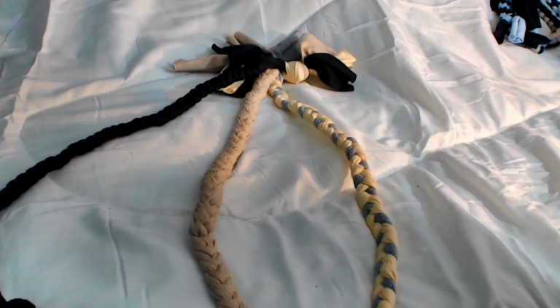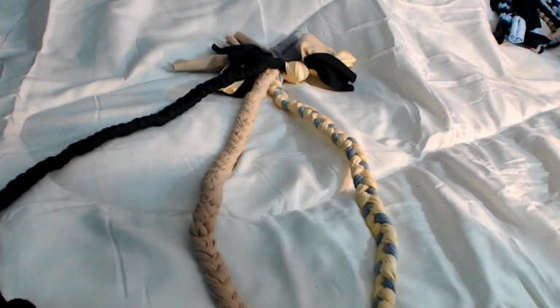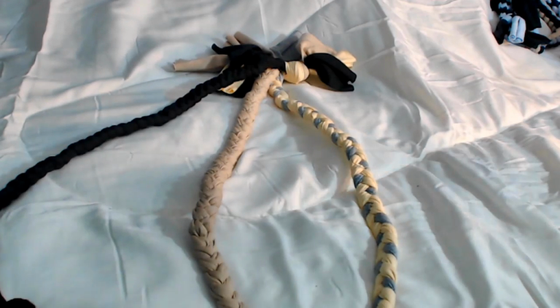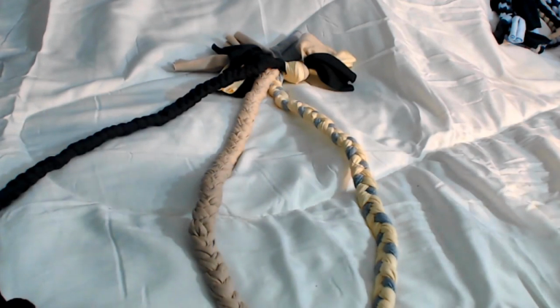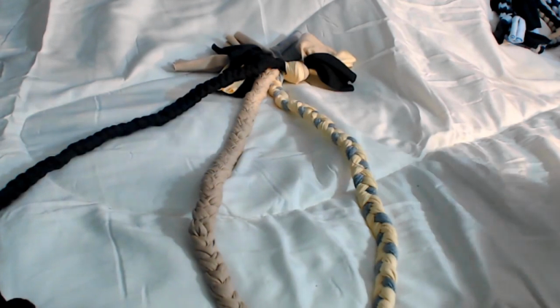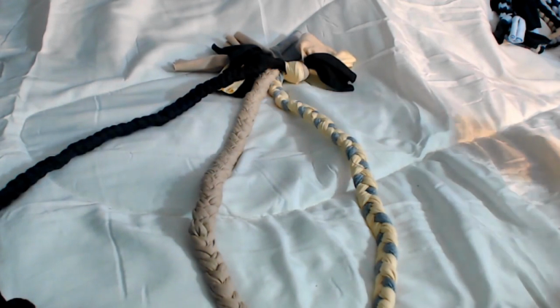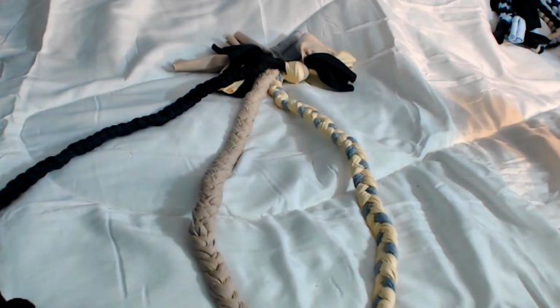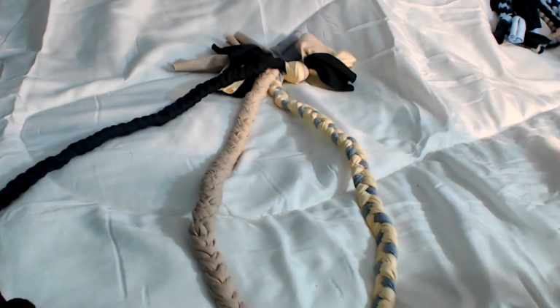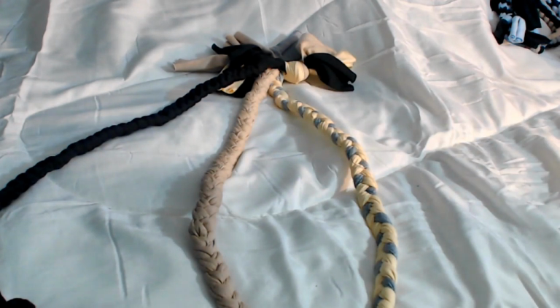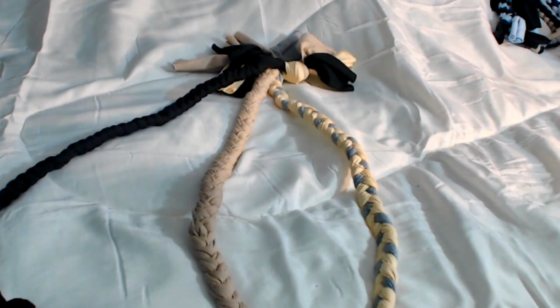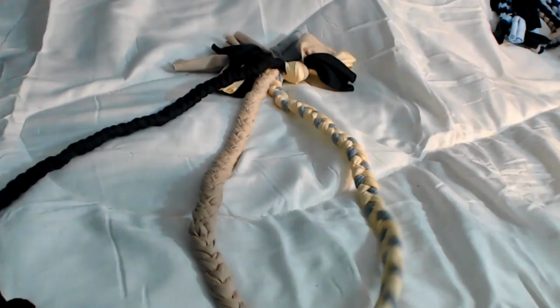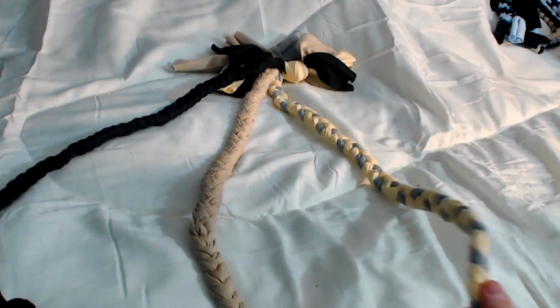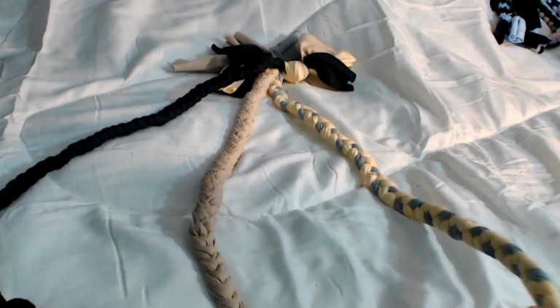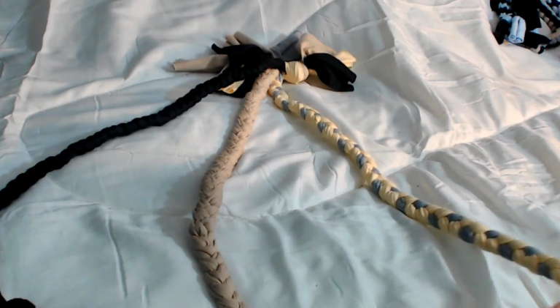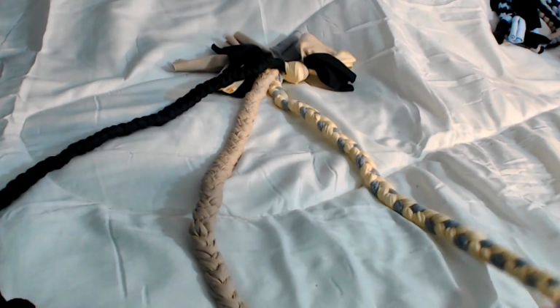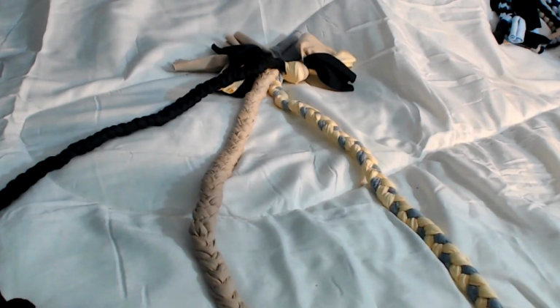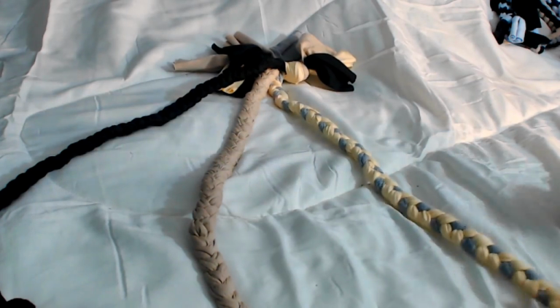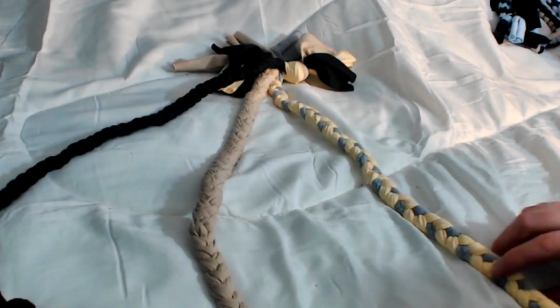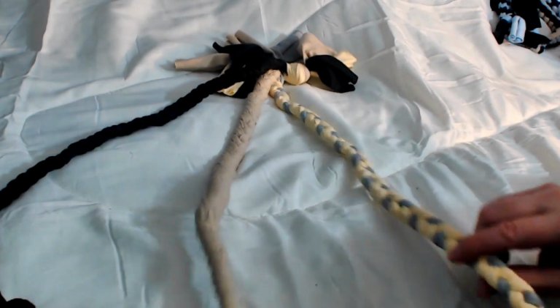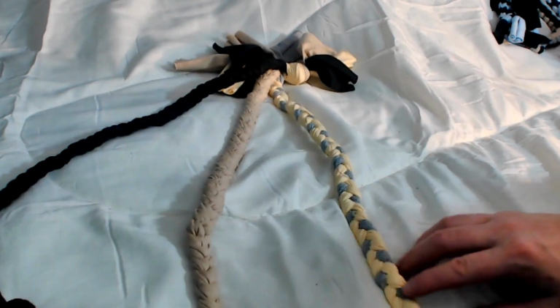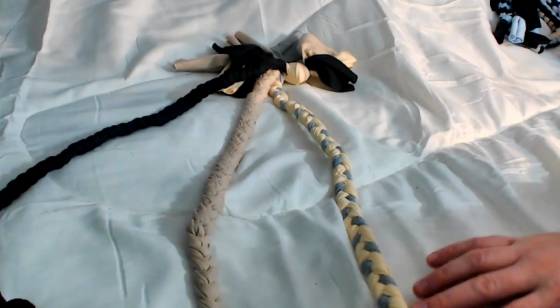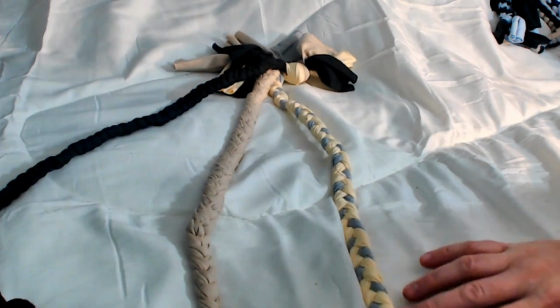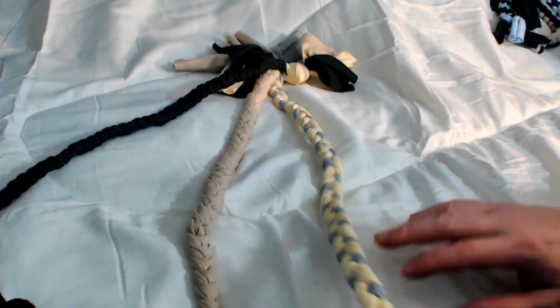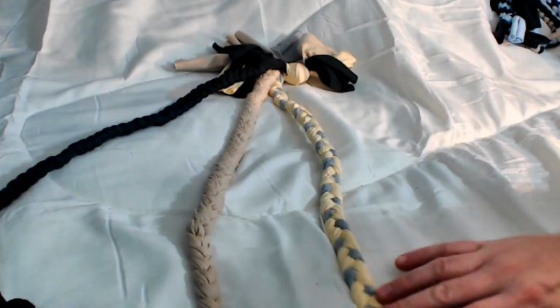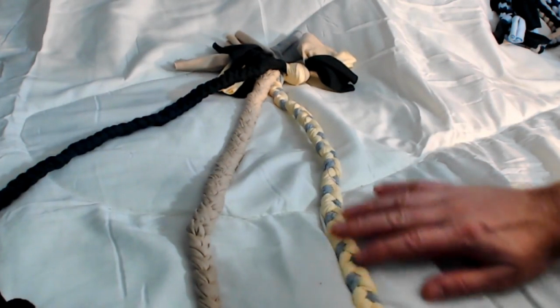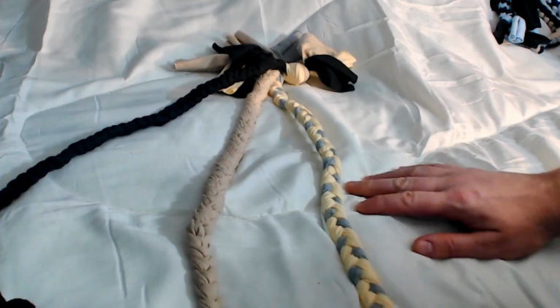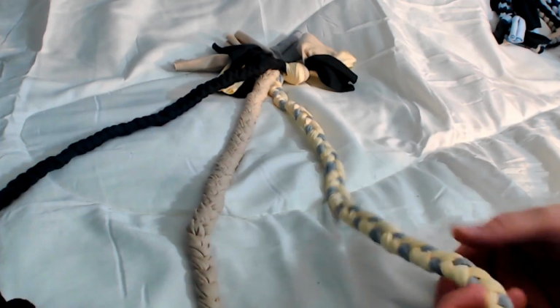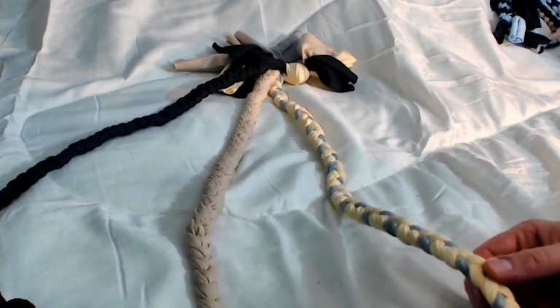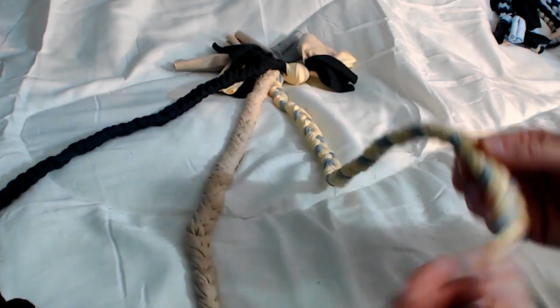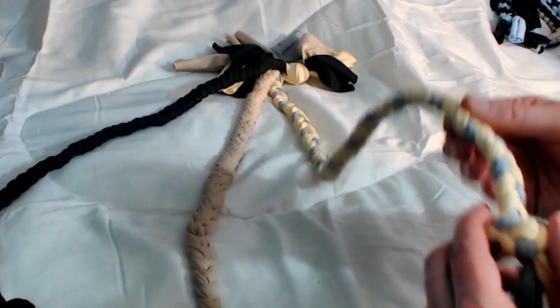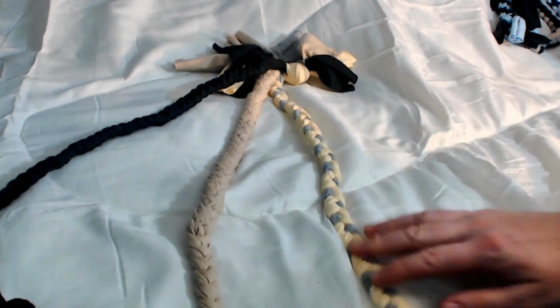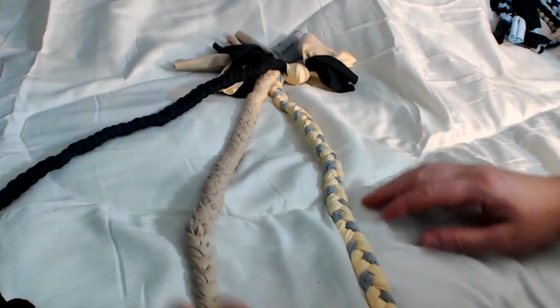Here is another braided dog toy that I make for the shelter dog bed project. Basically, it's just three braids. These are each three strands flat braids.